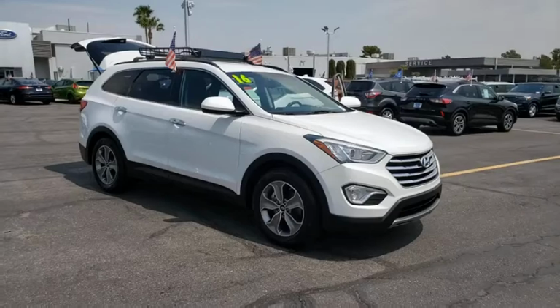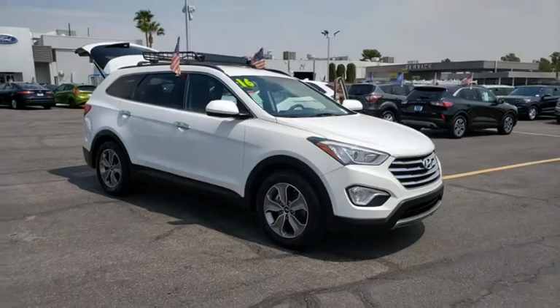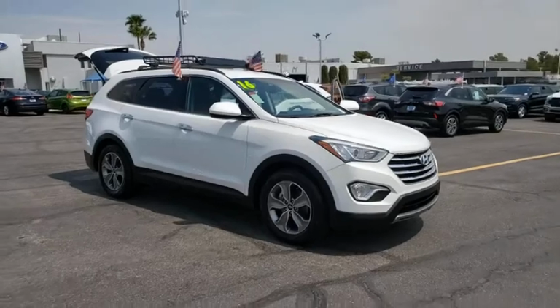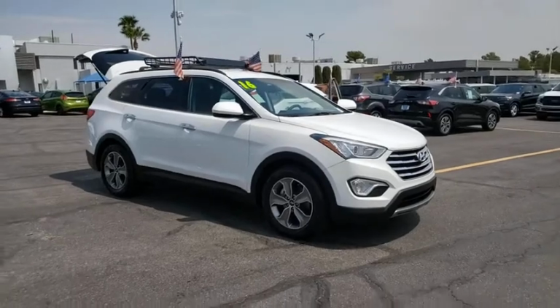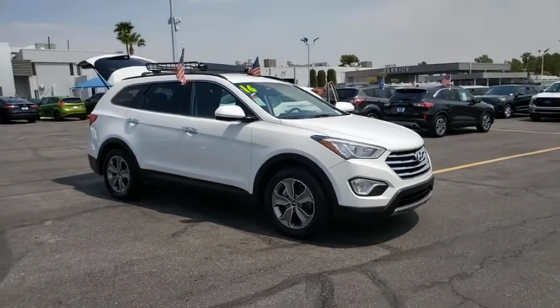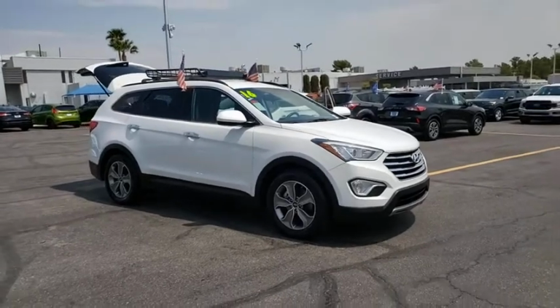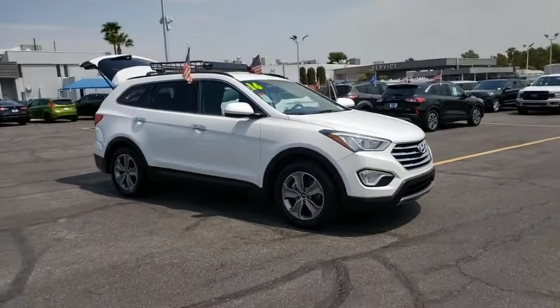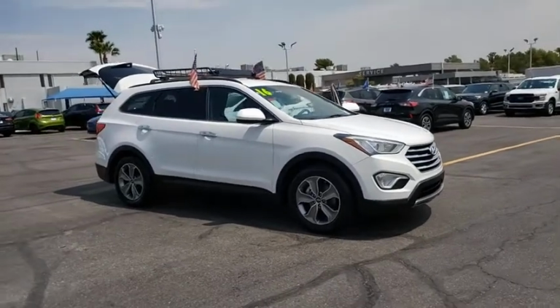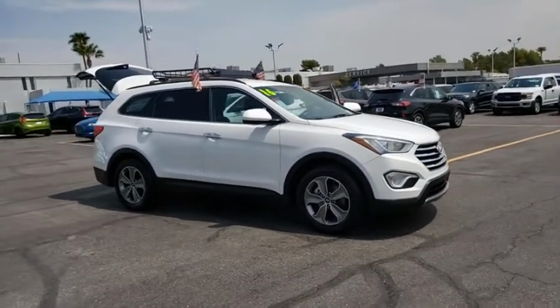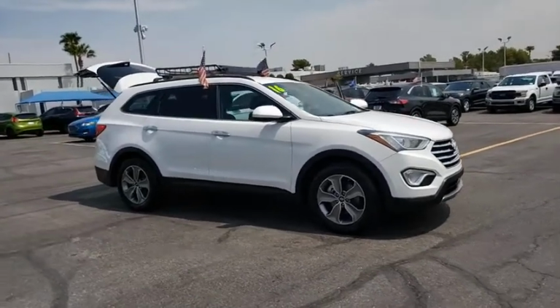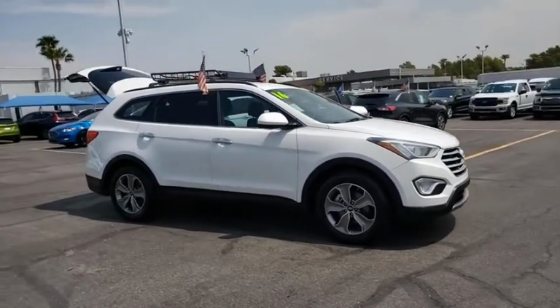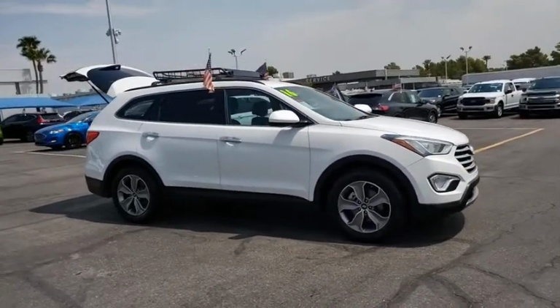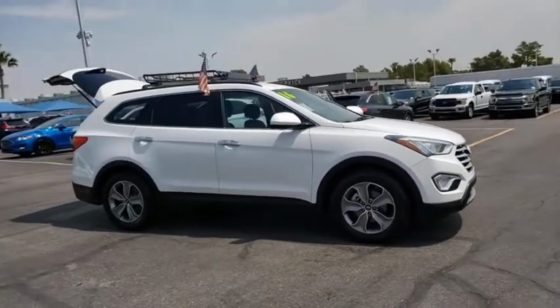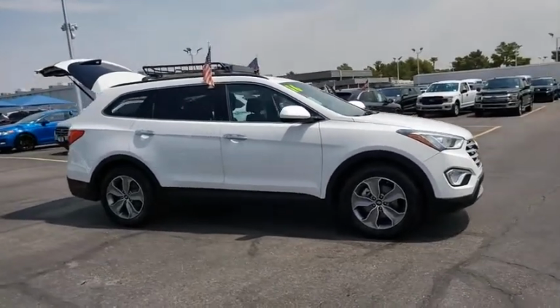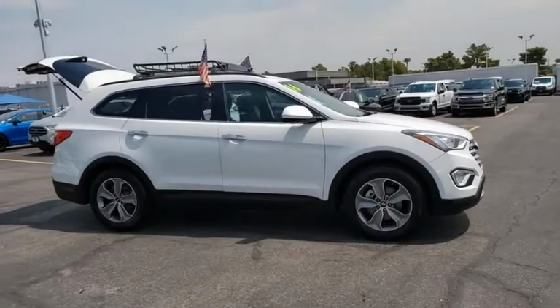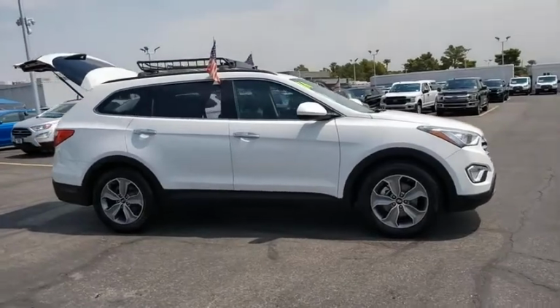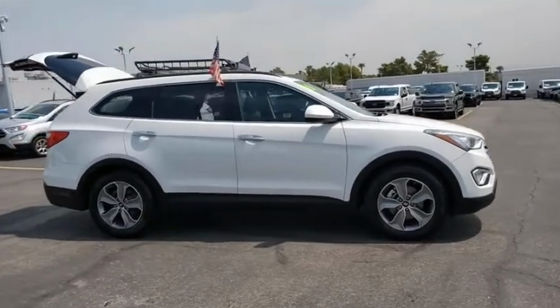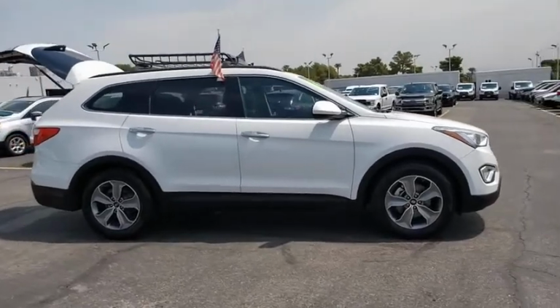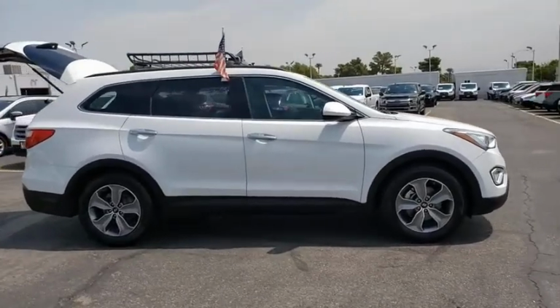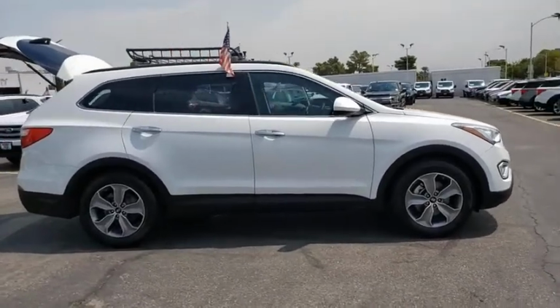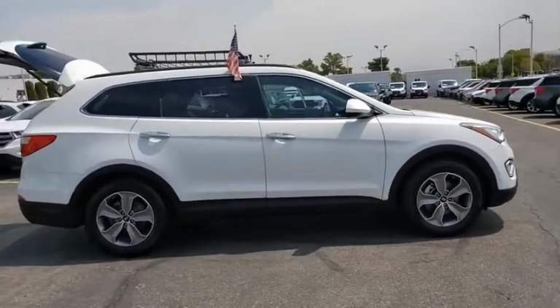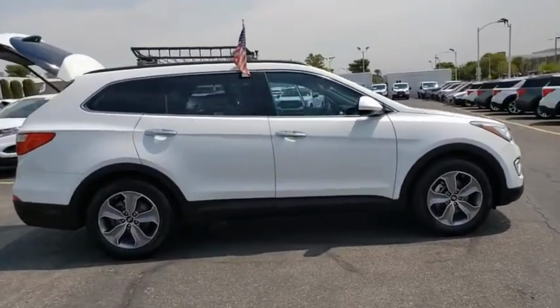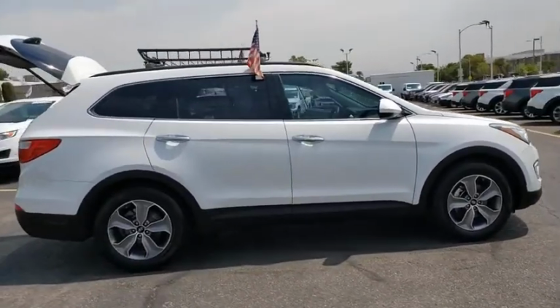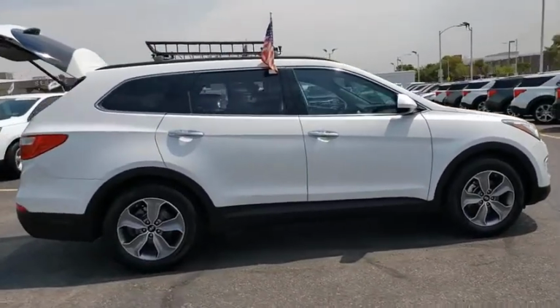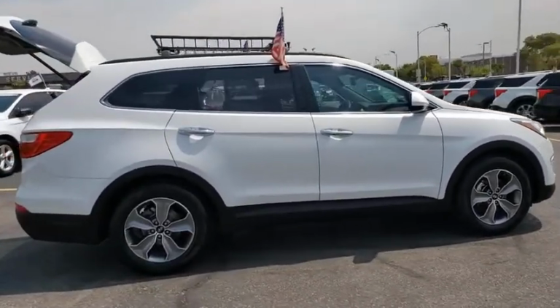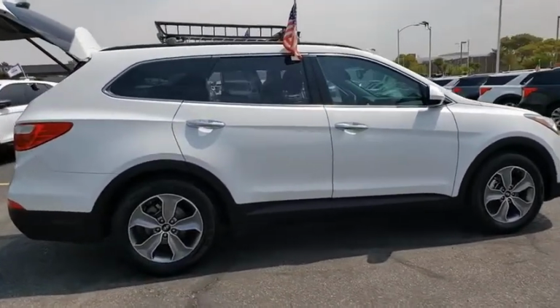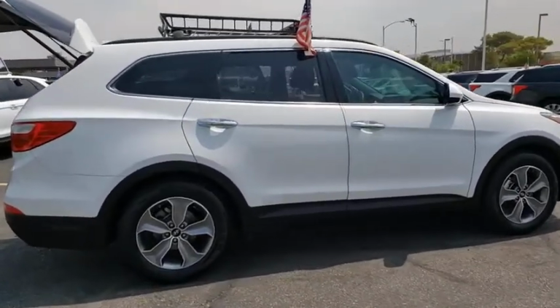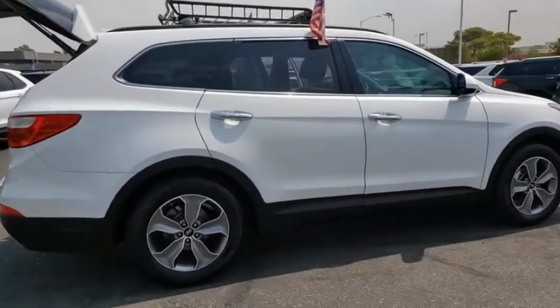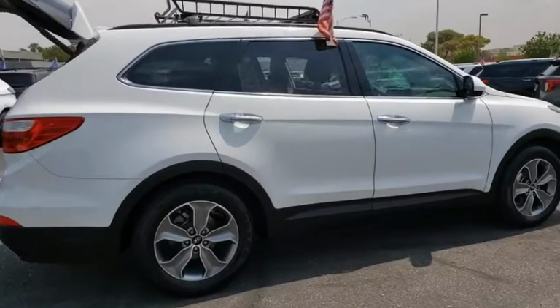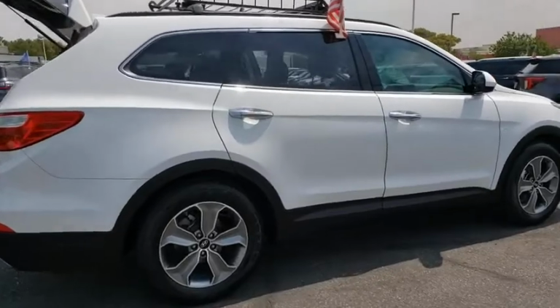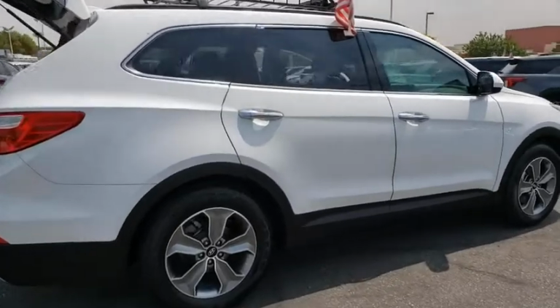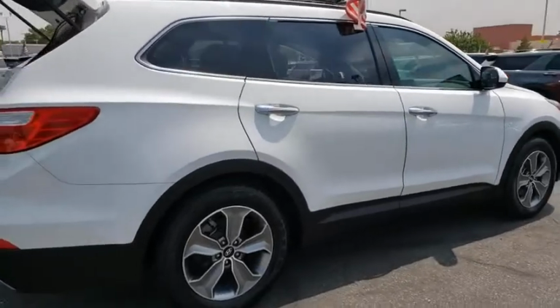Come test drive the 2016 Hyundai Santa Fe. Style, quality, performance, value — need we say more? This vehicle has less than 55,000 miles.